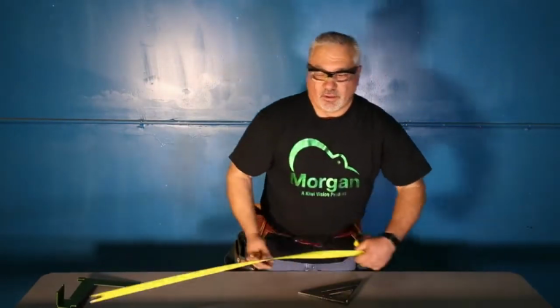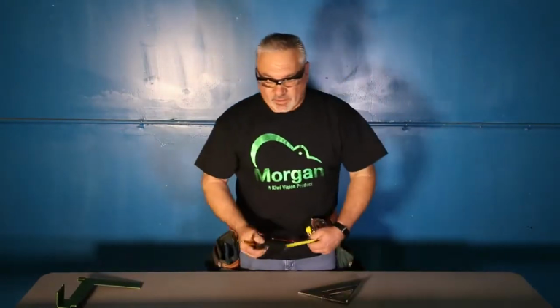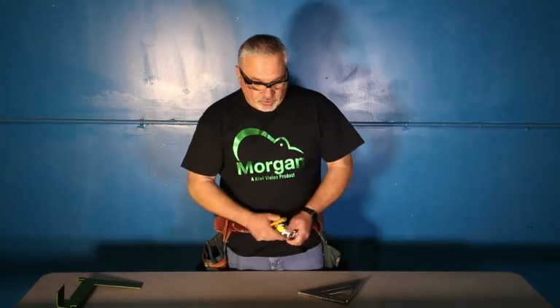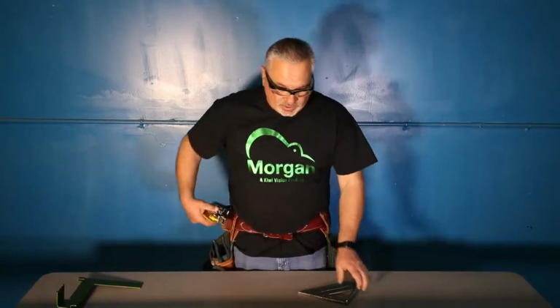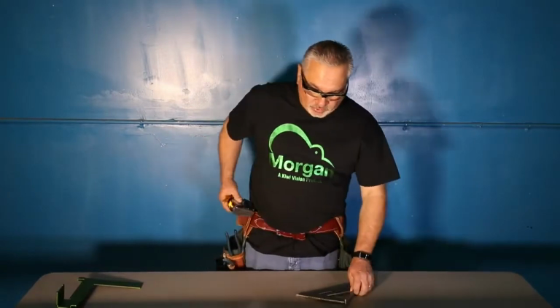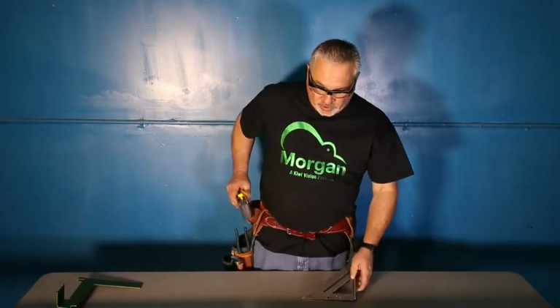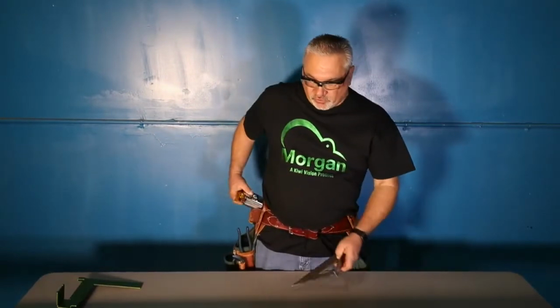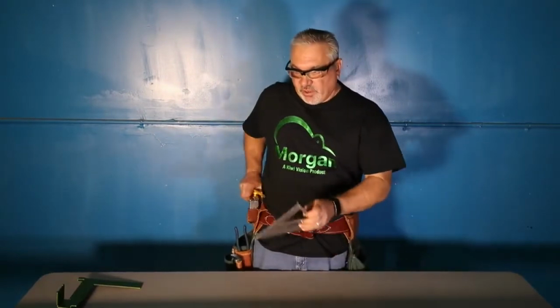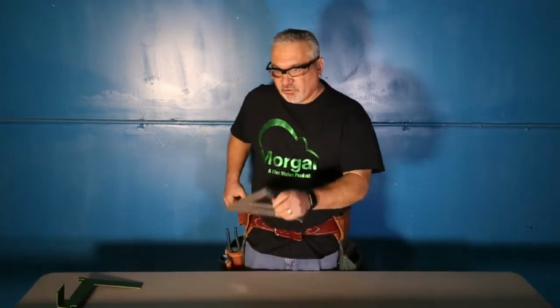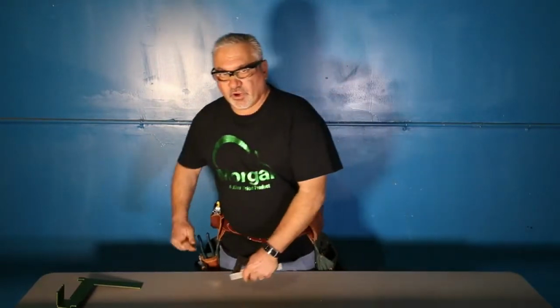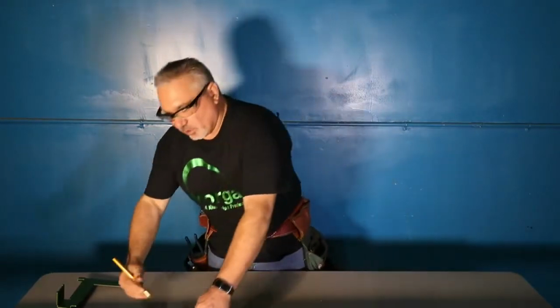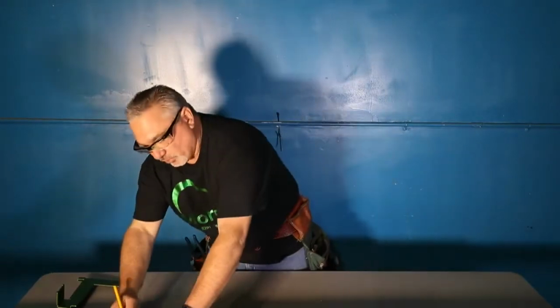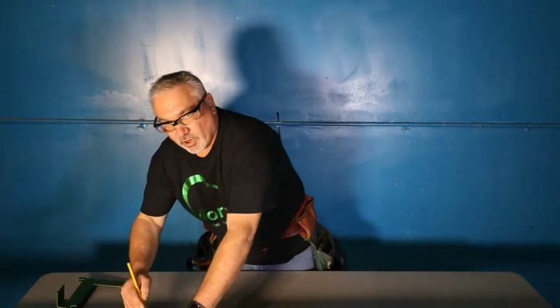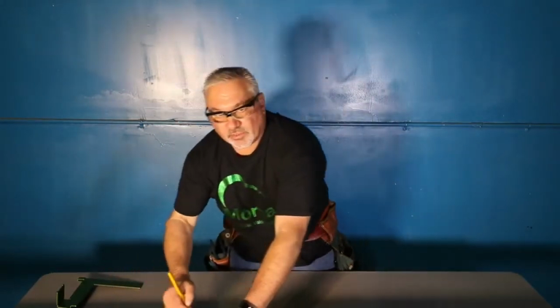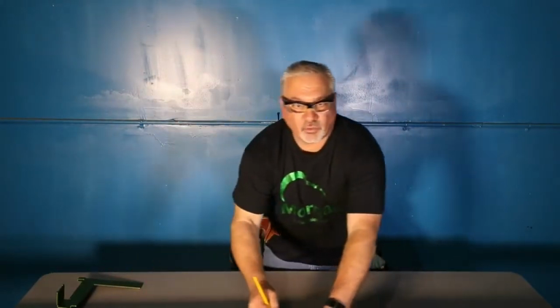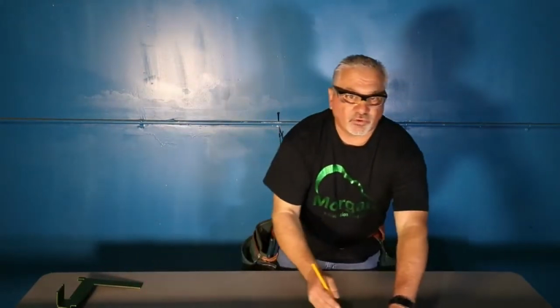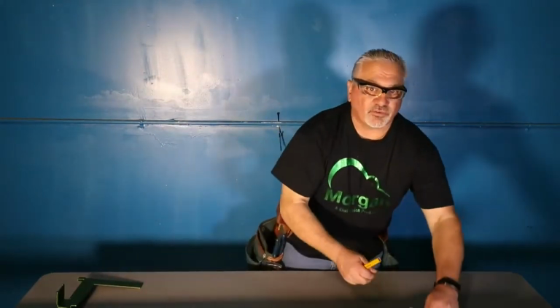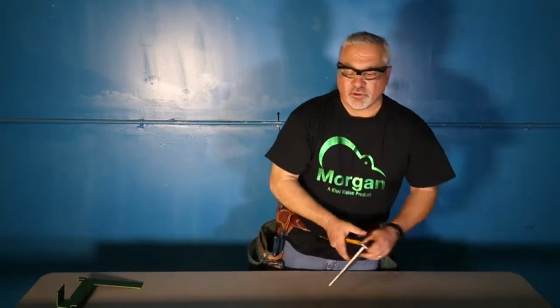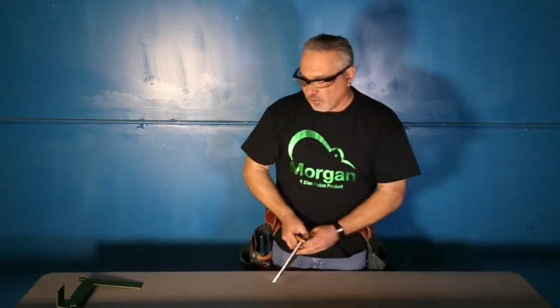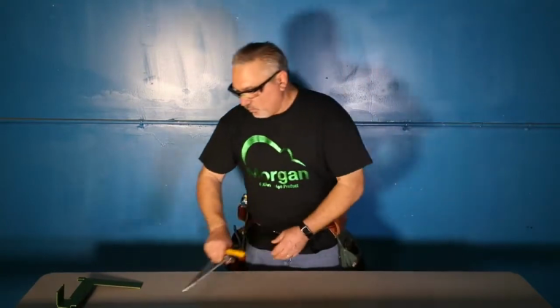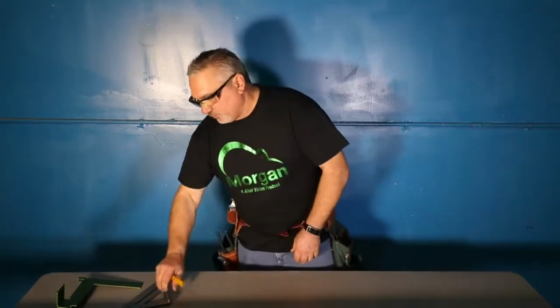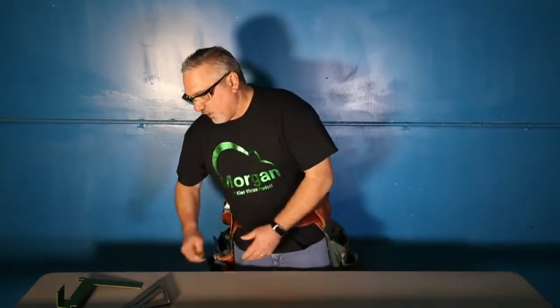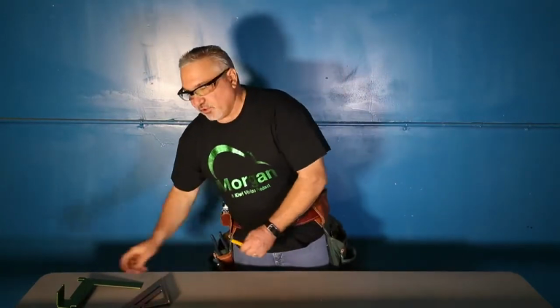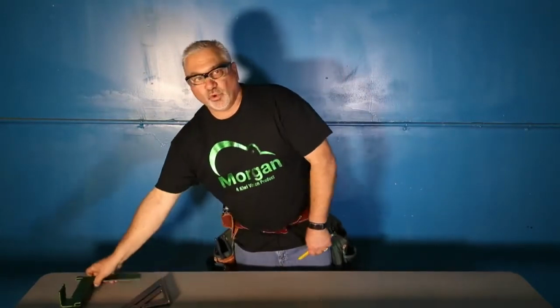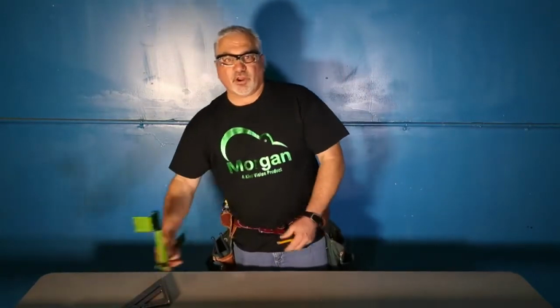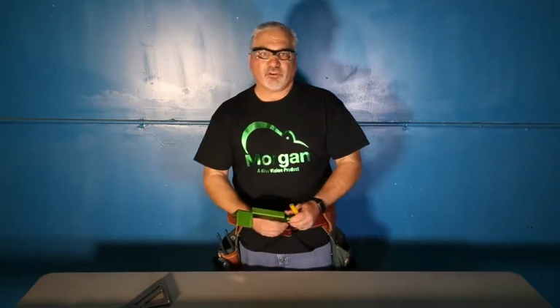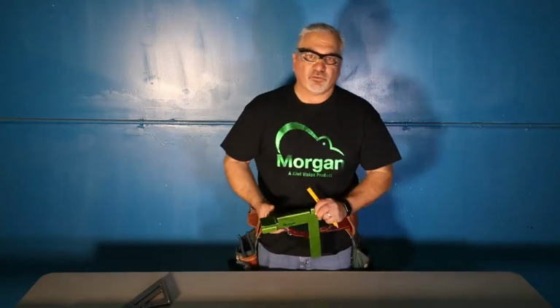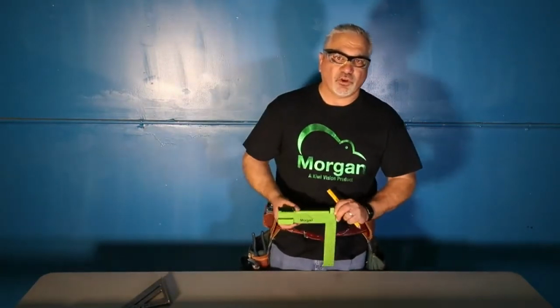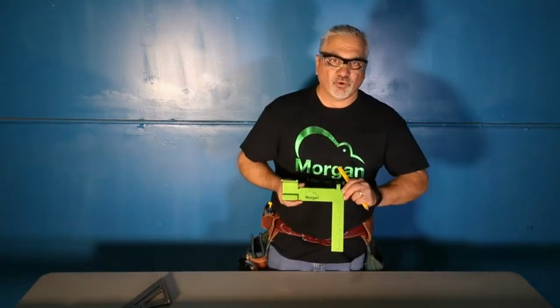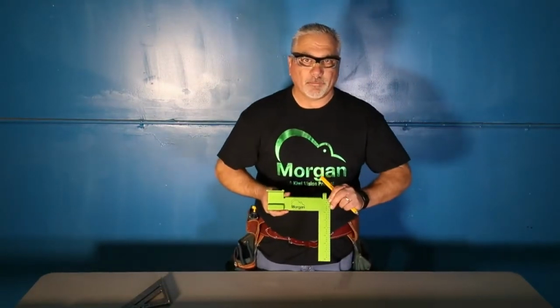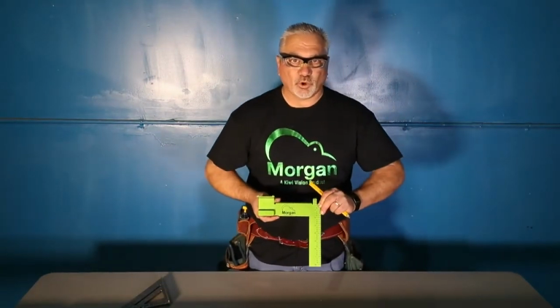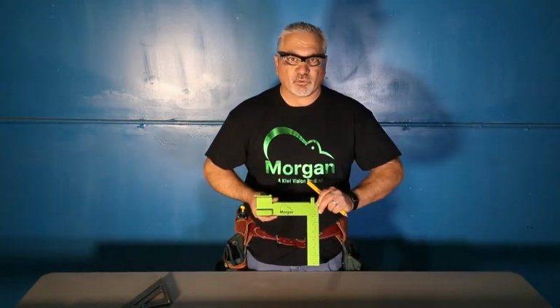And then after you do that, you put your tape measure away, you get your square, you come through and you mark everything all the way across. Well, we have turned that all into one process with the all new Morgan Square.